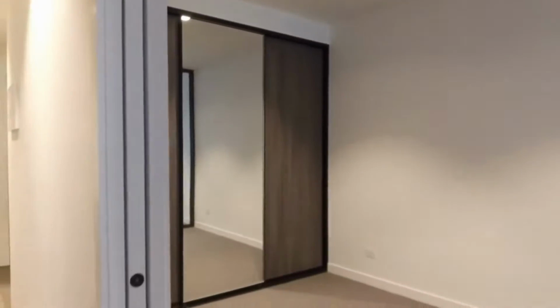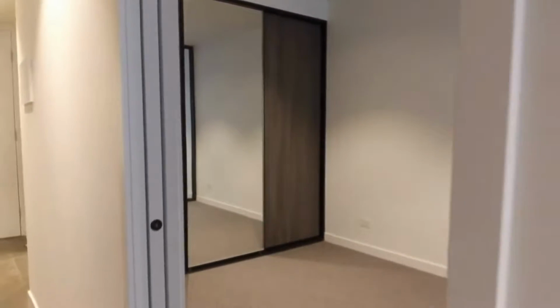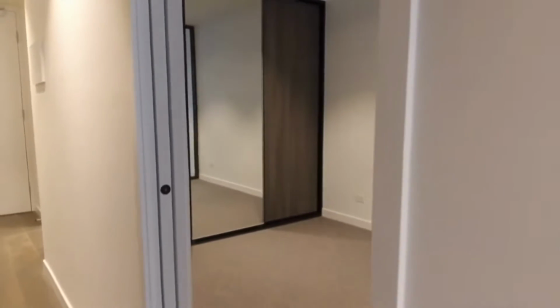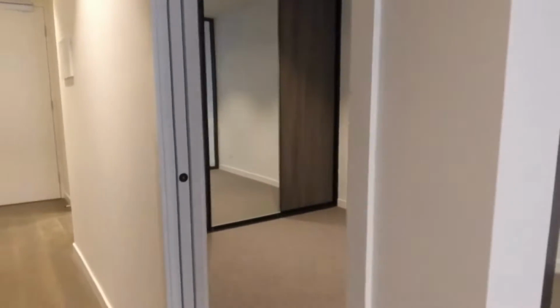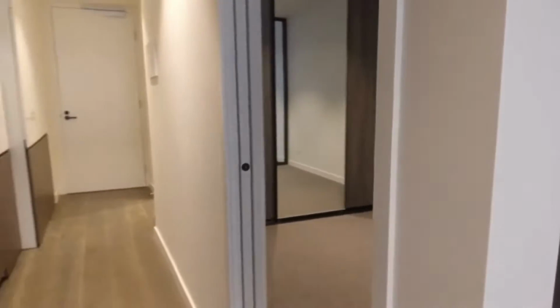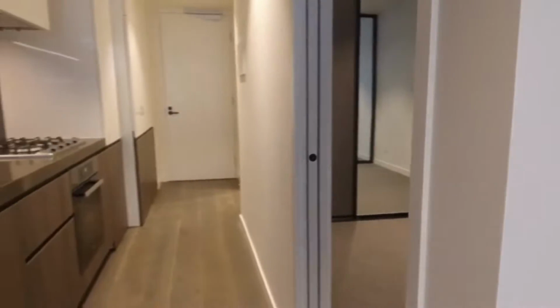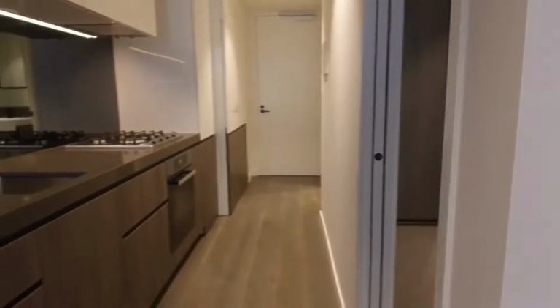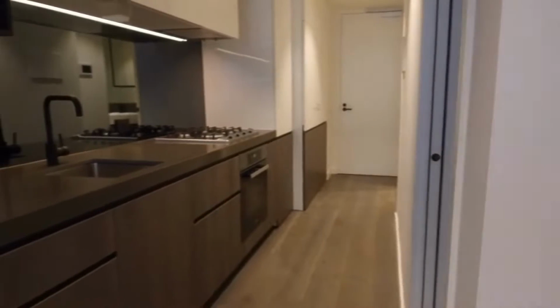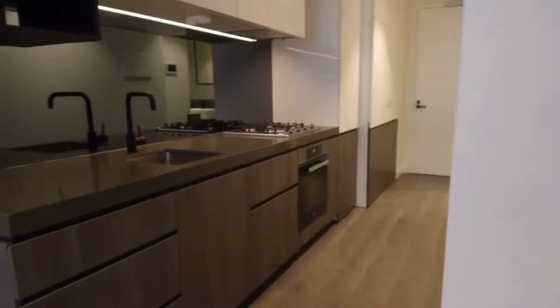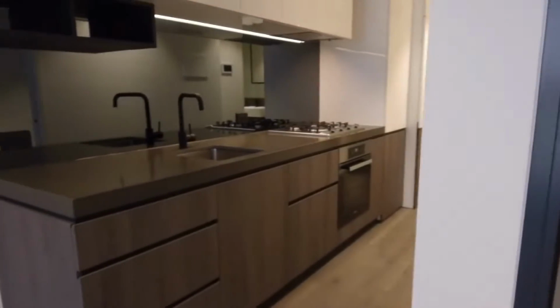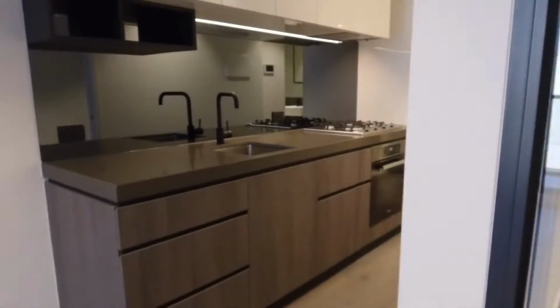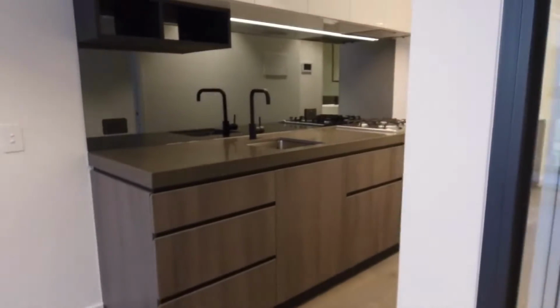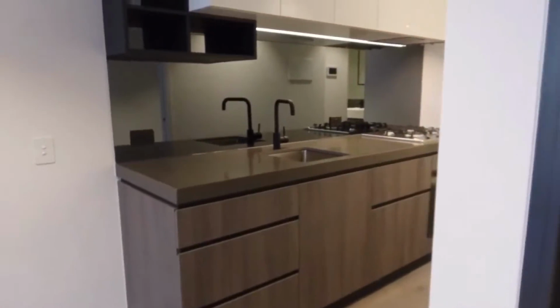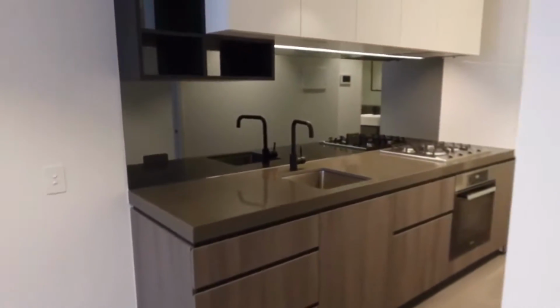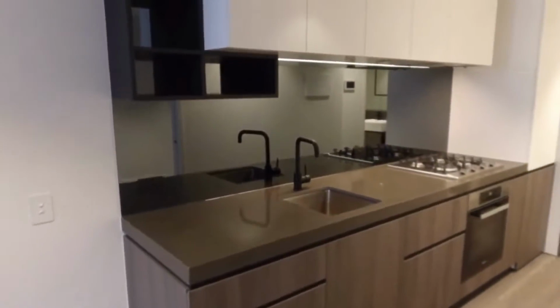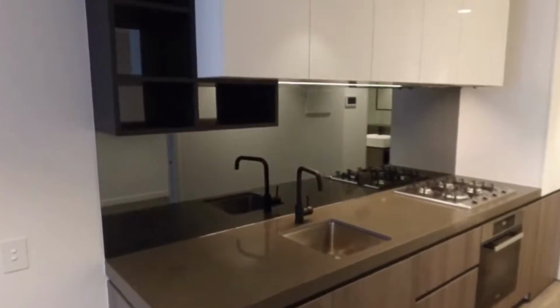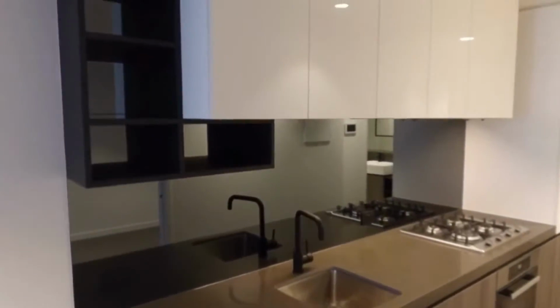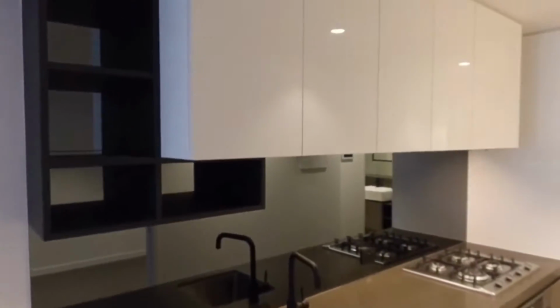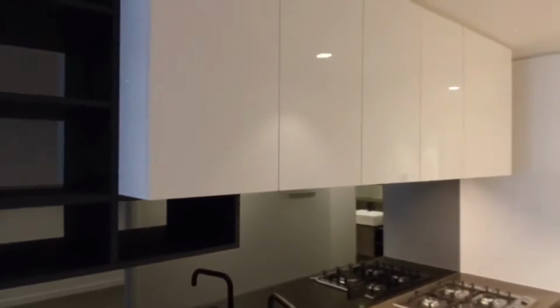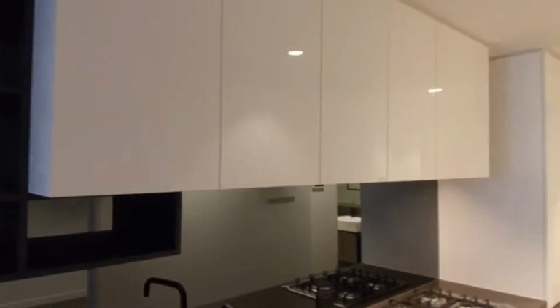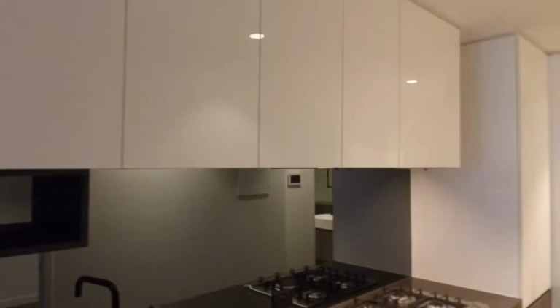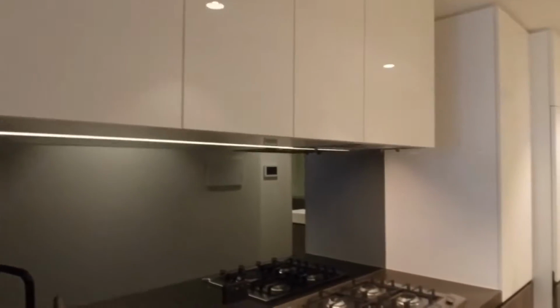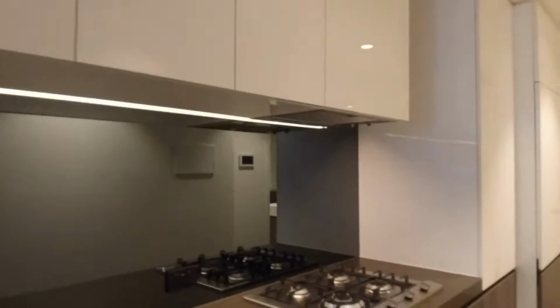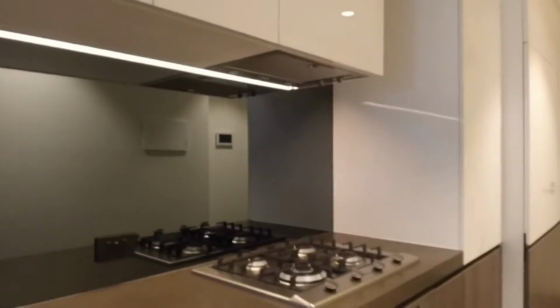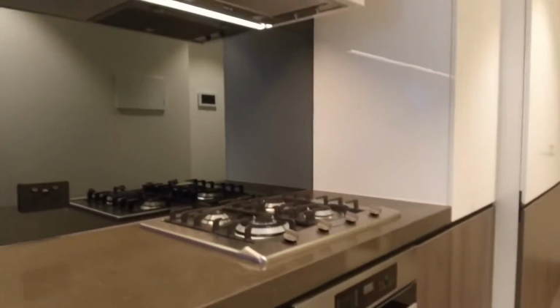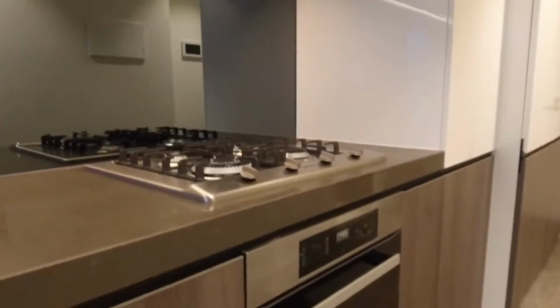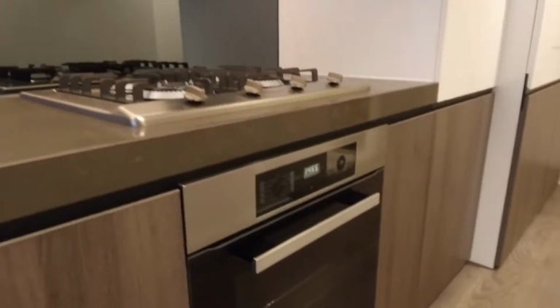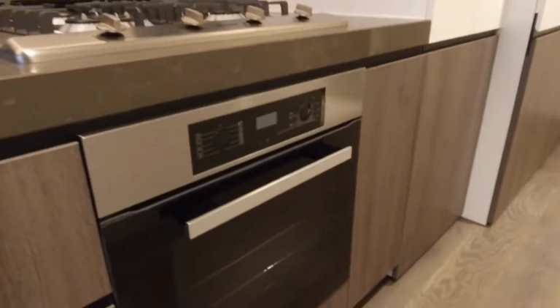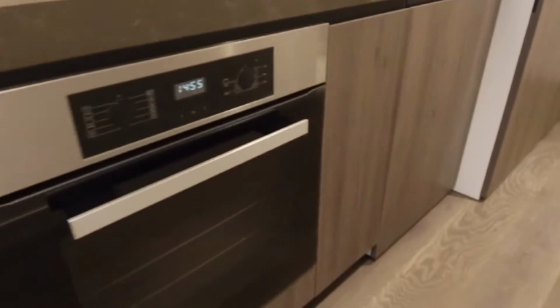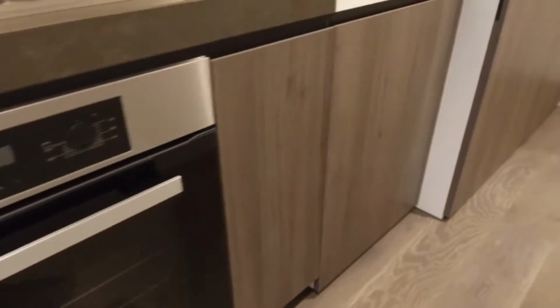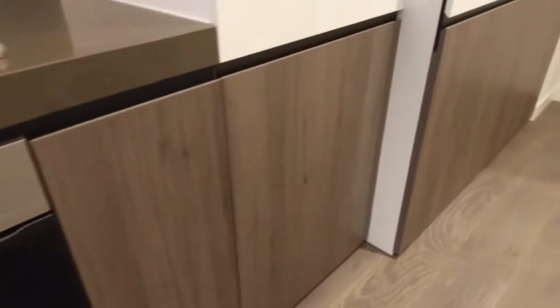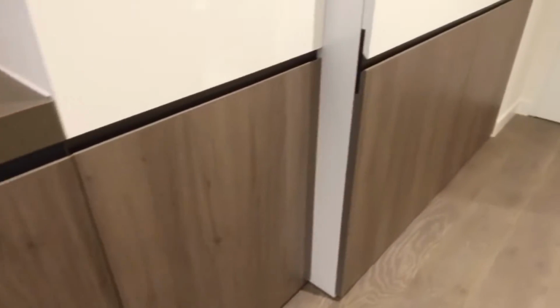Then you've got a stunning kitchen here — you've got stone bench tops, mirrored splash backs, Miele stainless steel appliances including a full-size dishwasher and gas cooktop, plenty of storage, and a pull-out pantry.